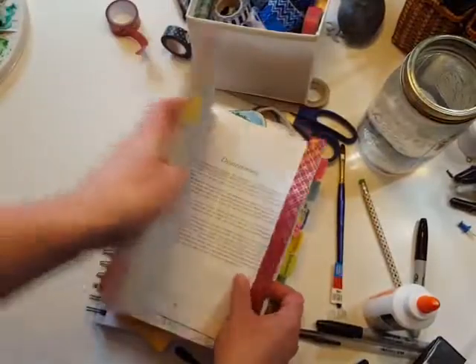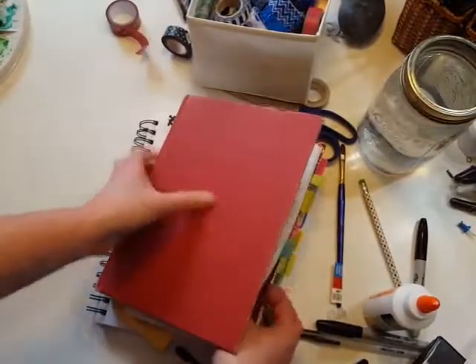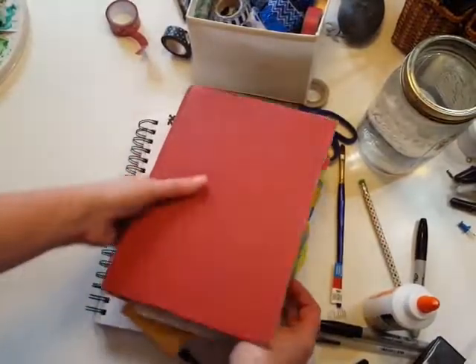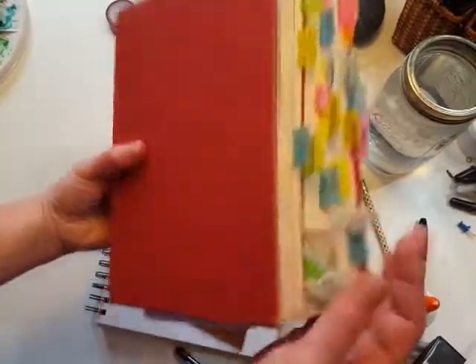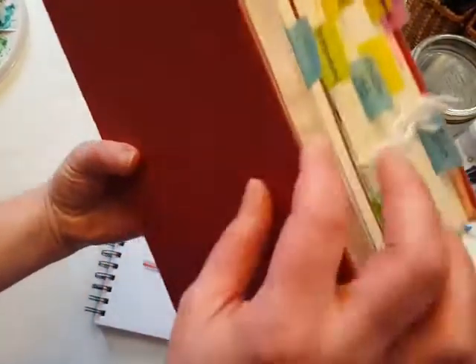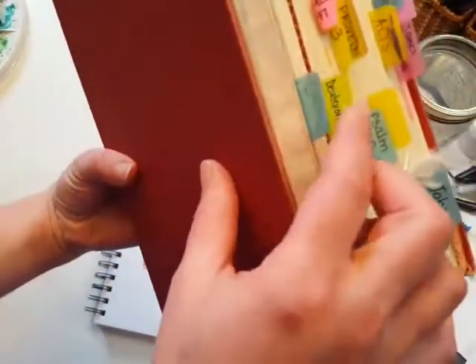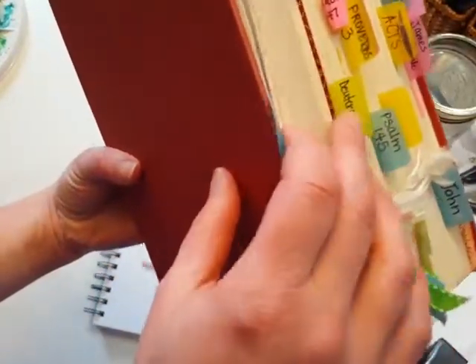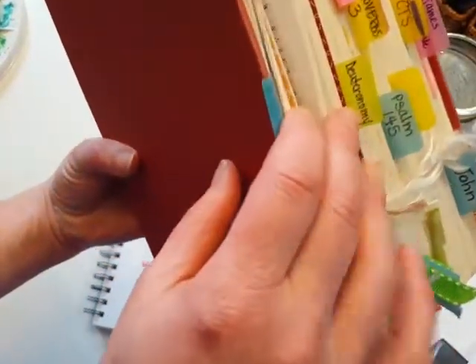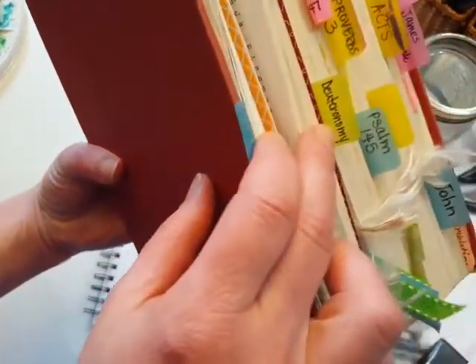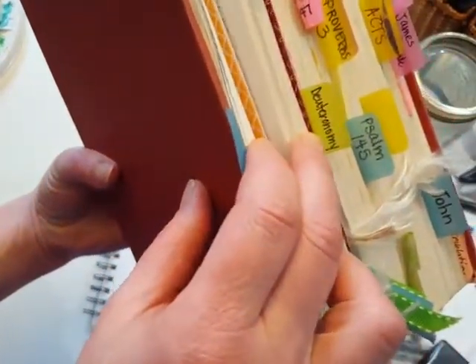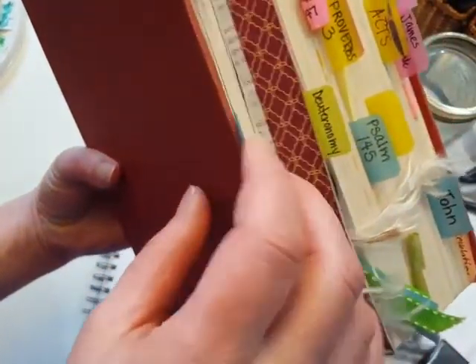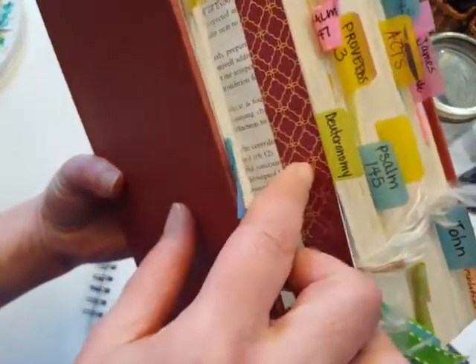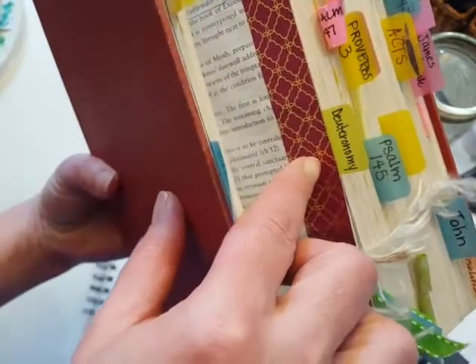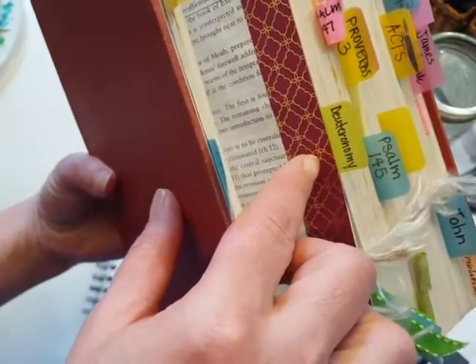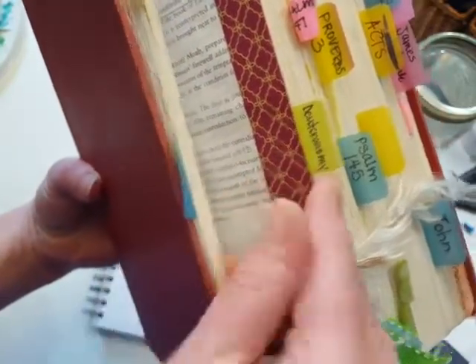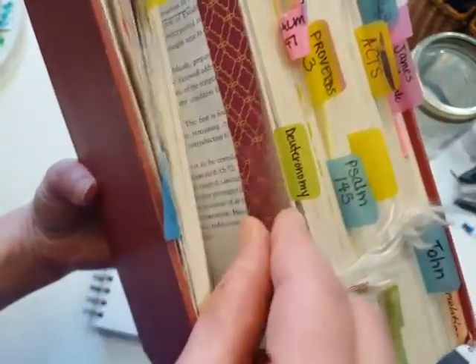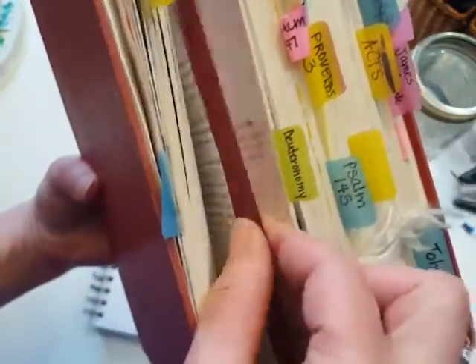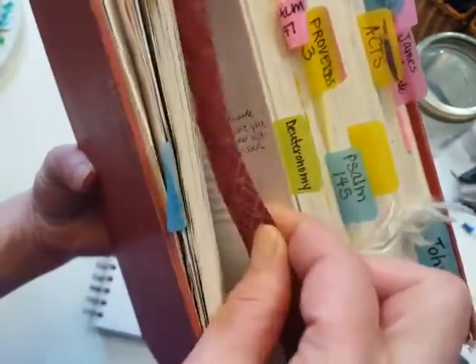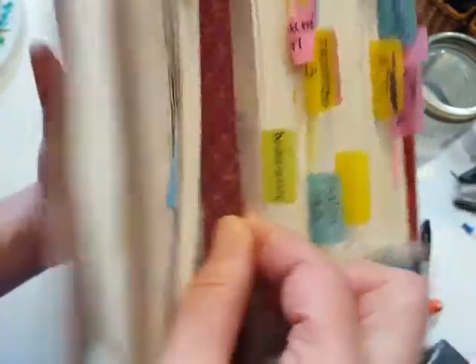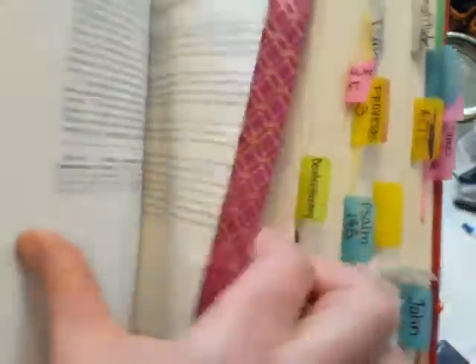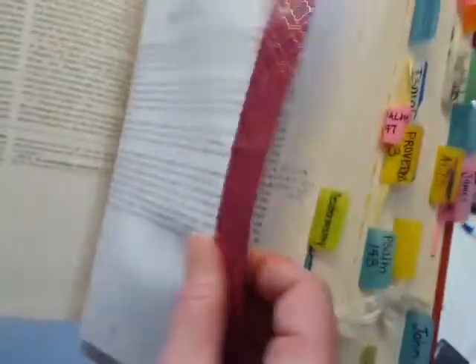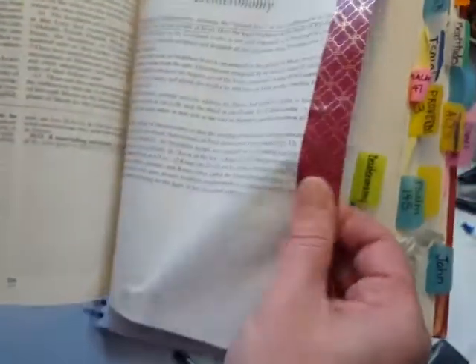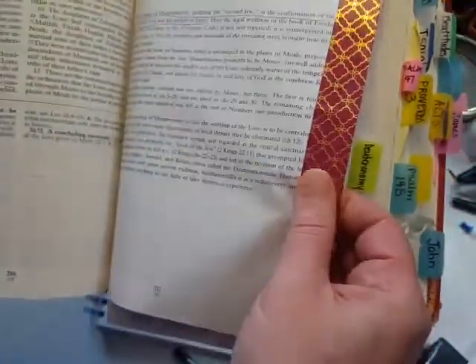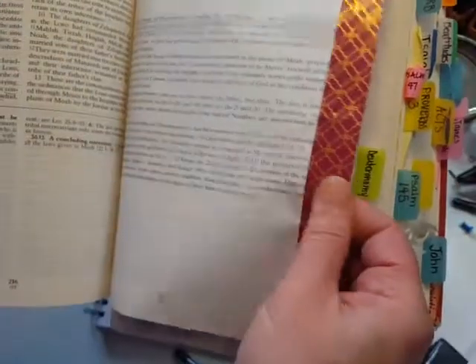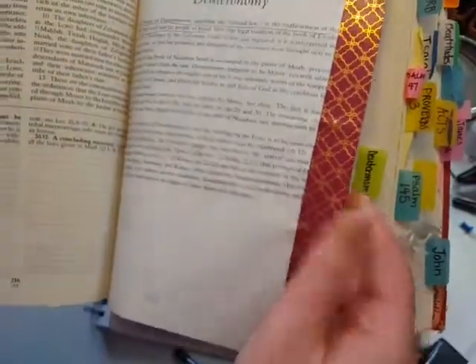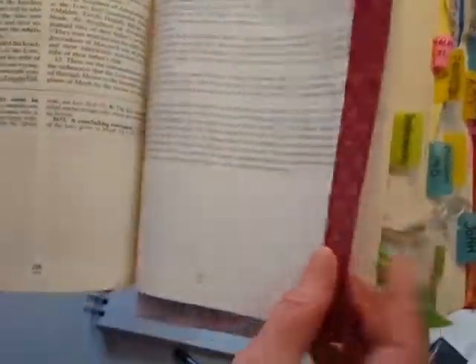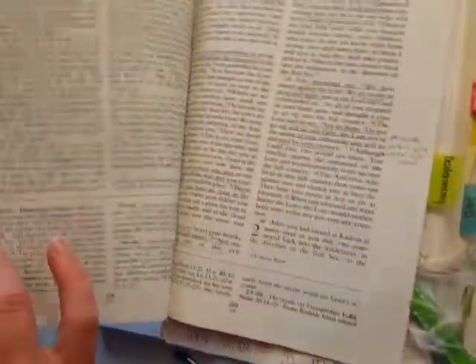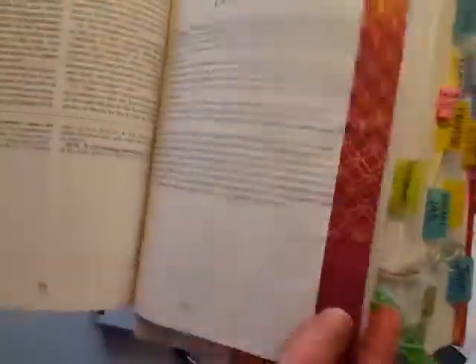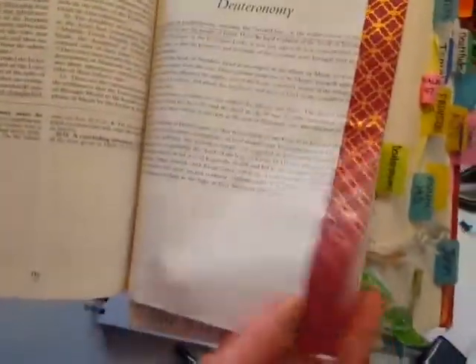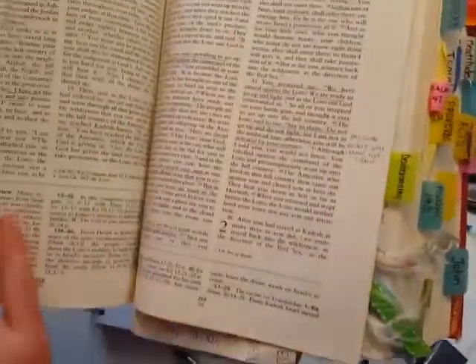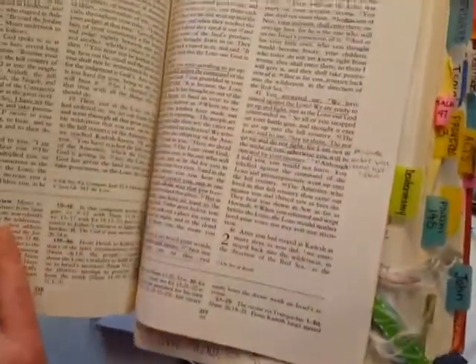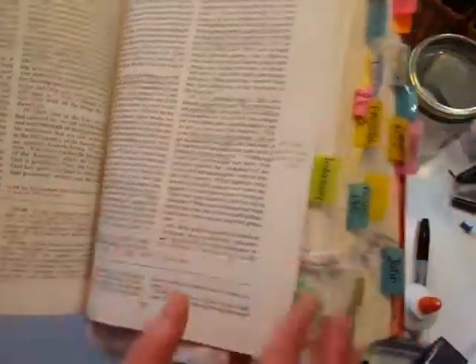Now when I close my Bible, it sticks out just a little bit further than any of the other pages, and it has this nice thickness to it. Now I can turn directly to and from that page.